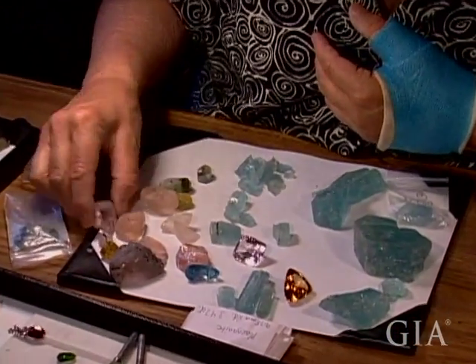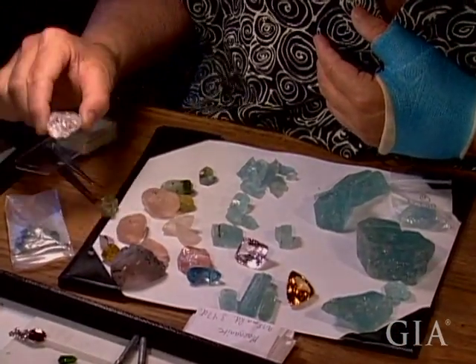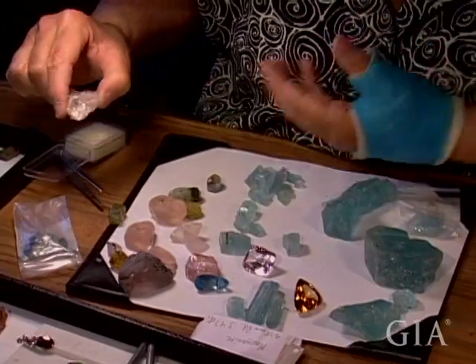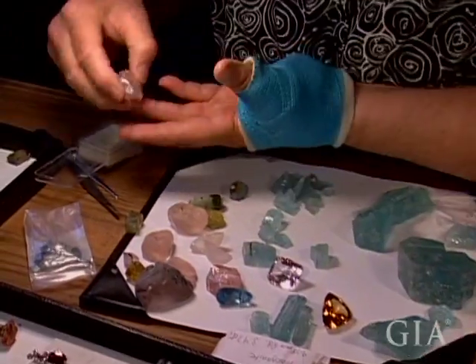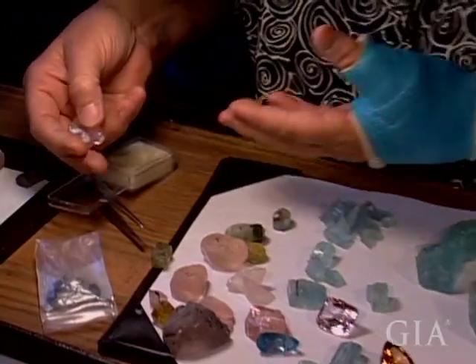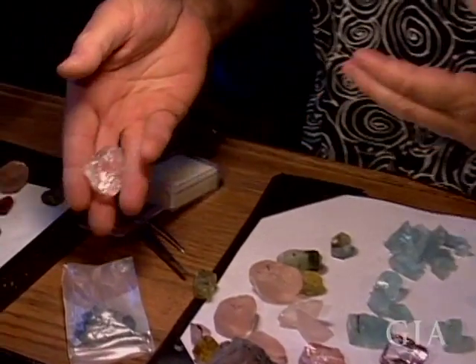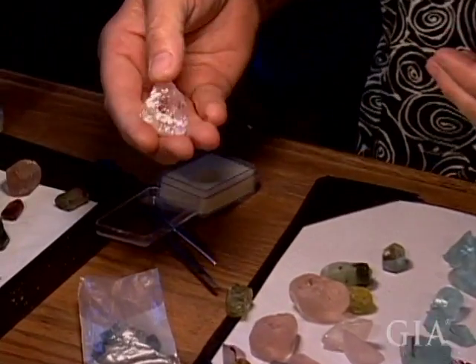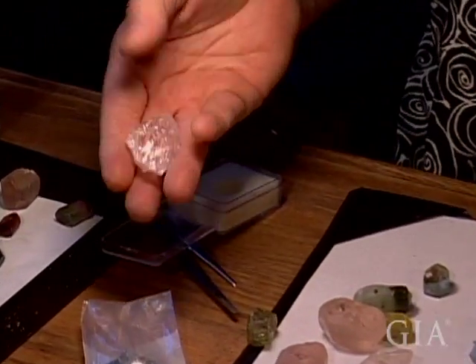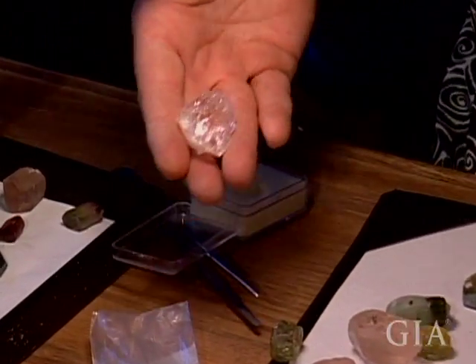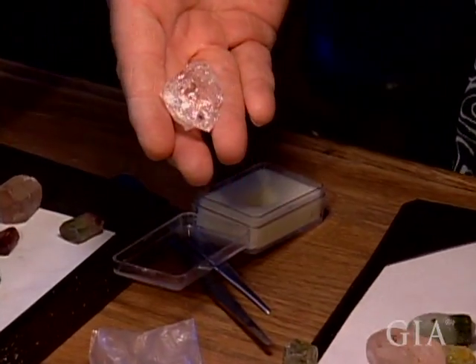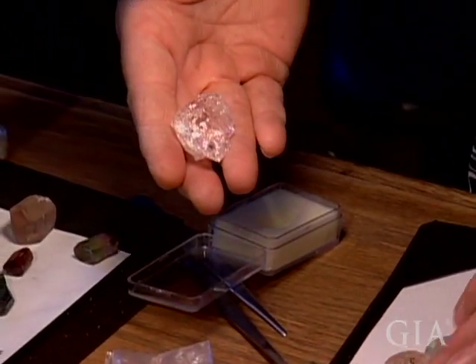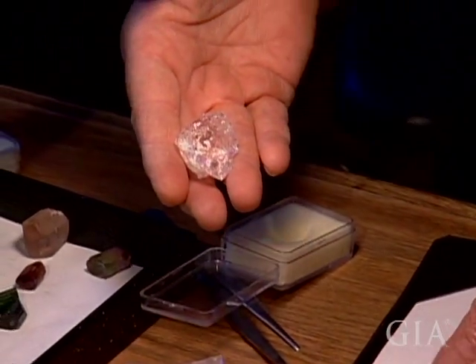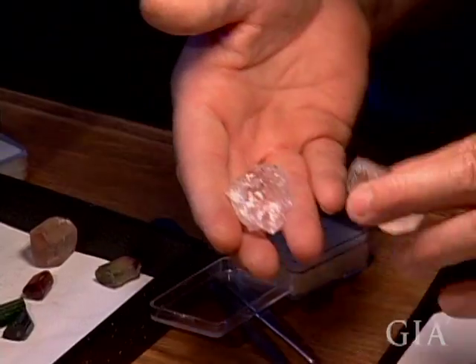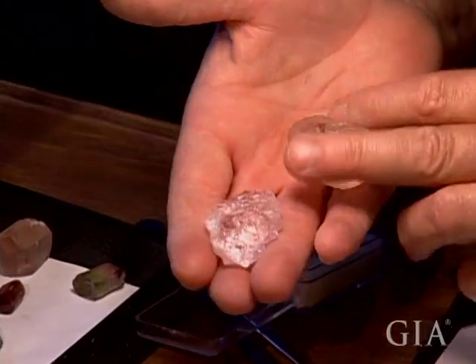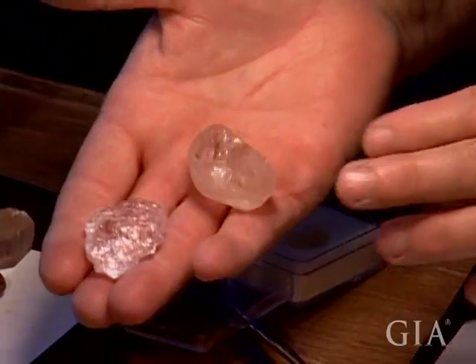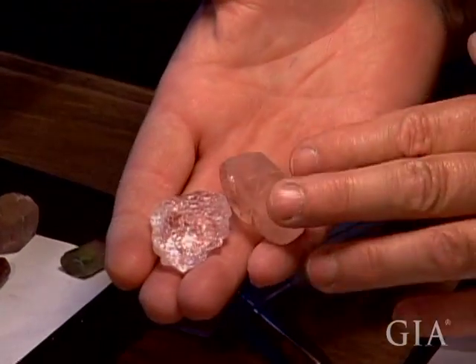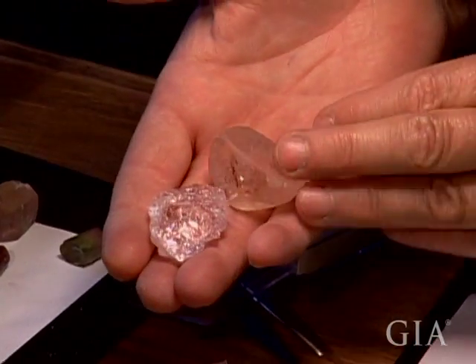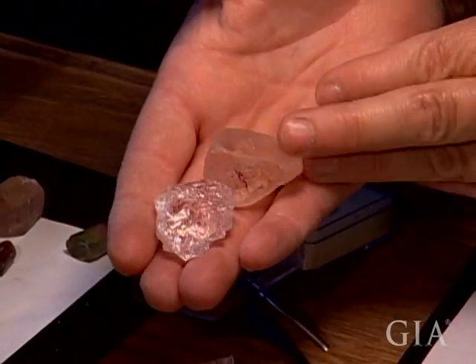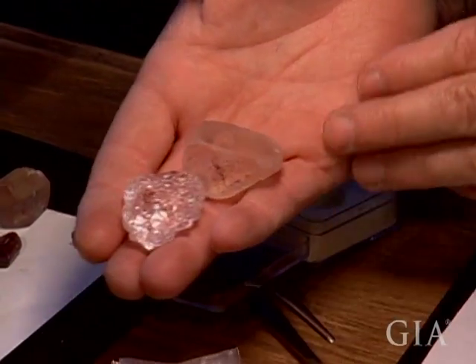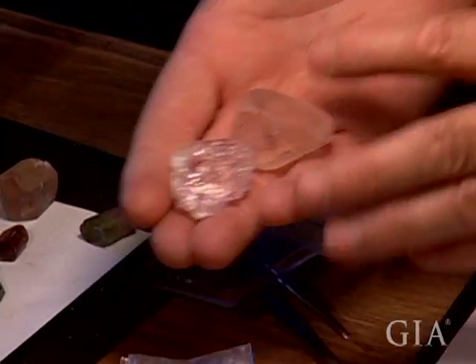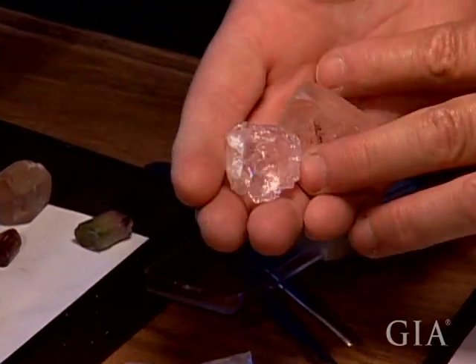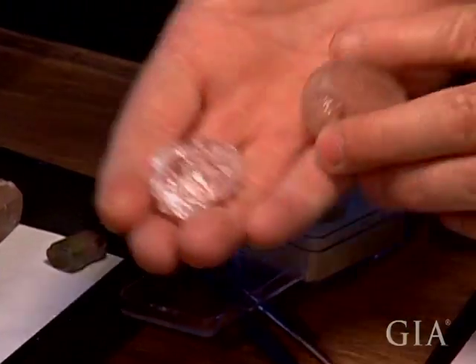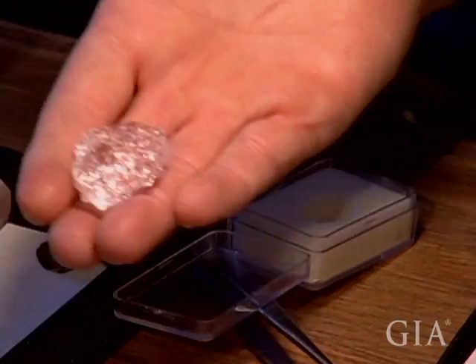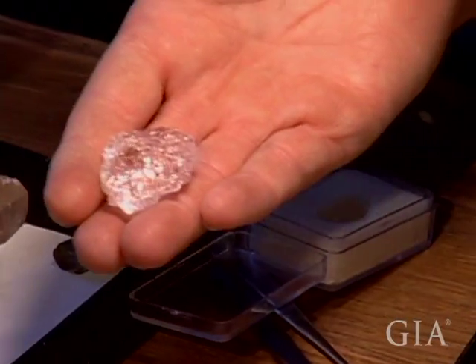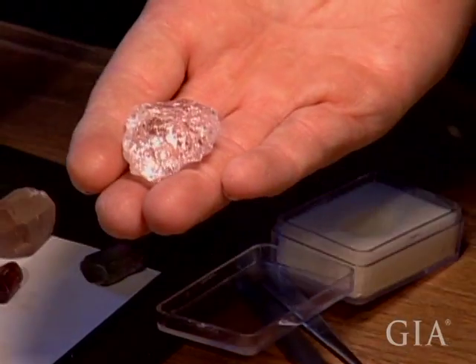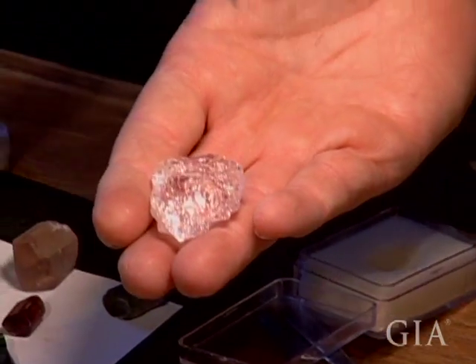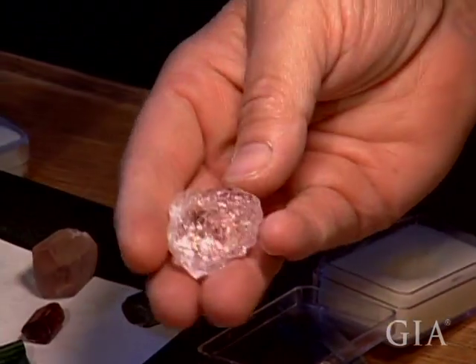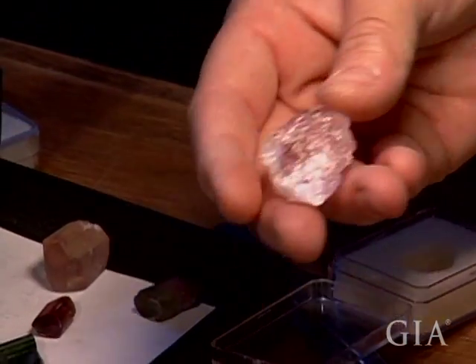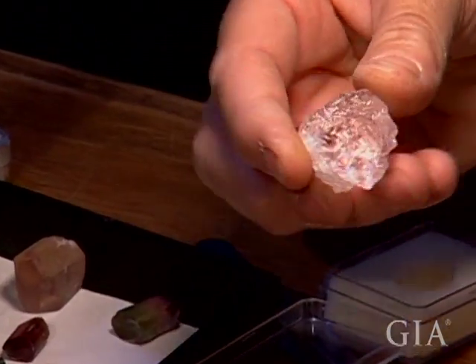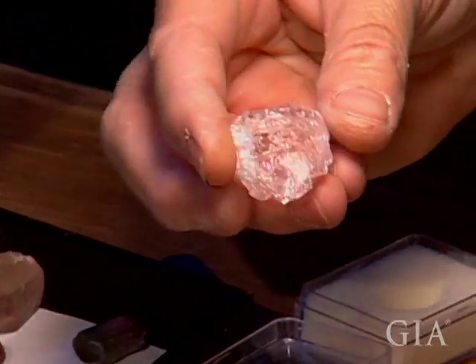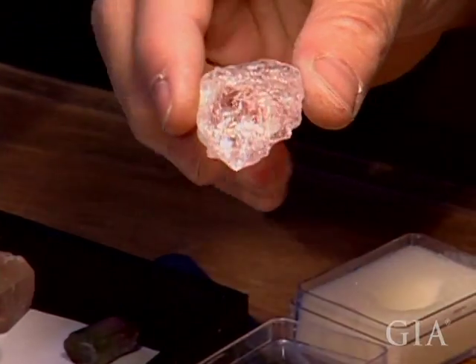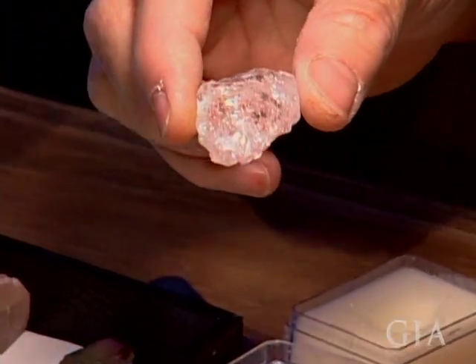Here's another color of morganite. This is a White Queen from San Diego County. This is your Brazilian unheated, and this is White Queen unheated. So there is a range of color available.